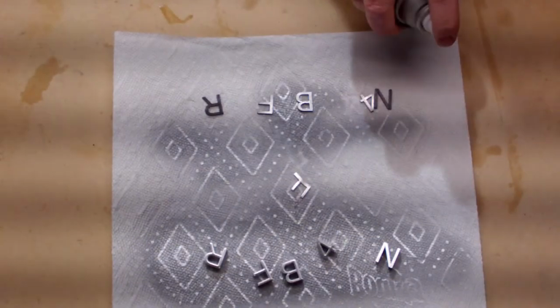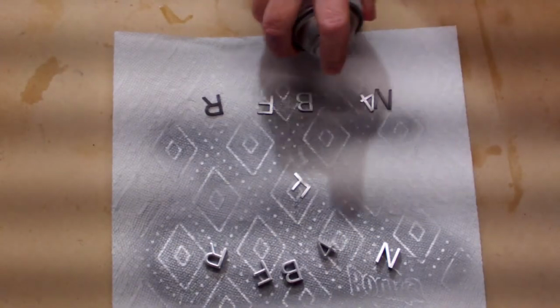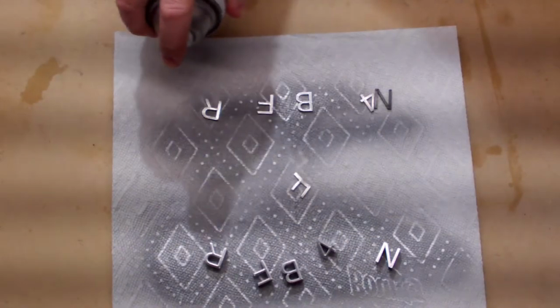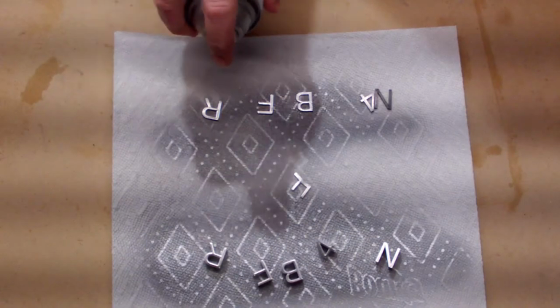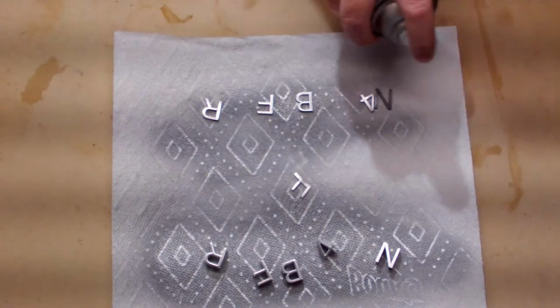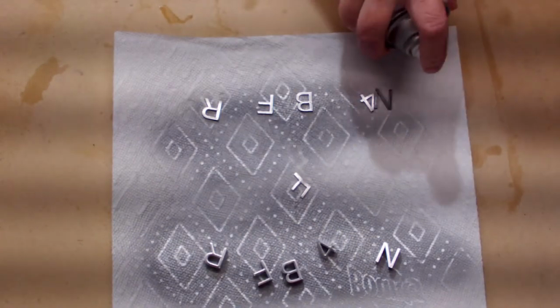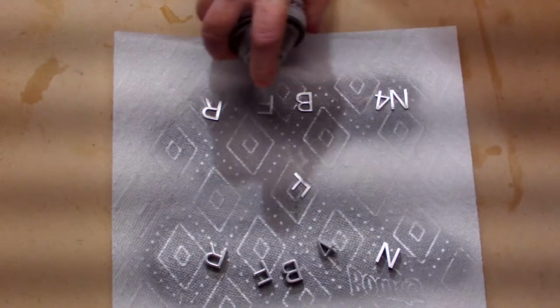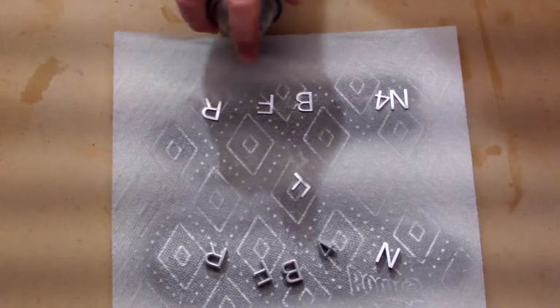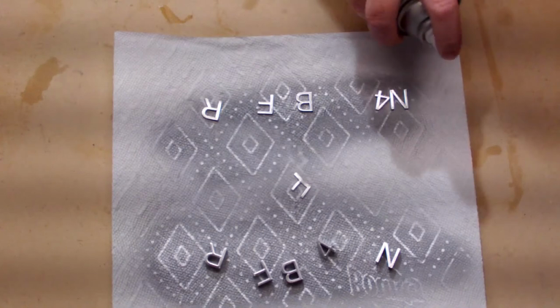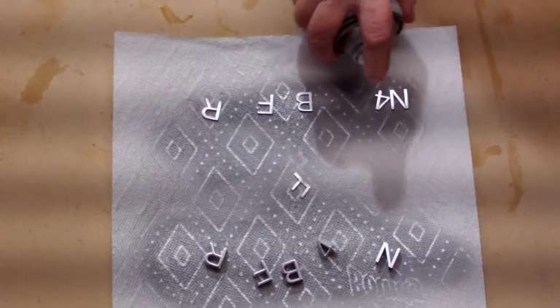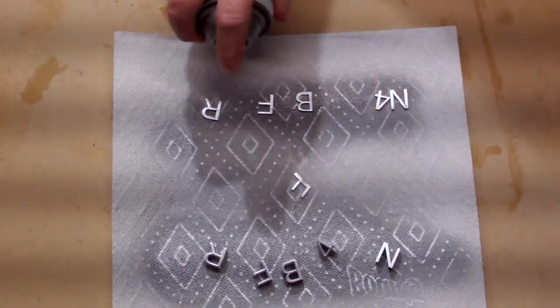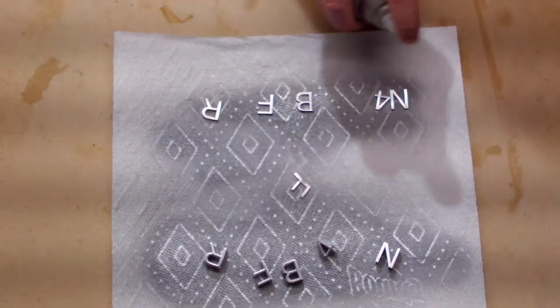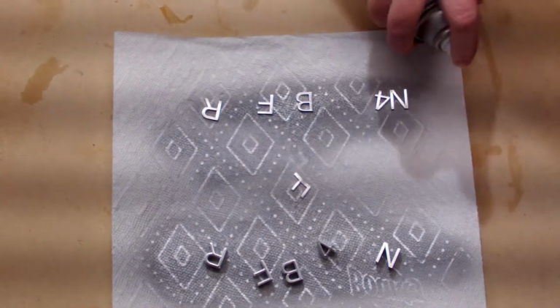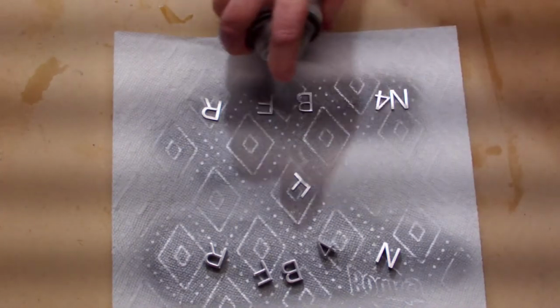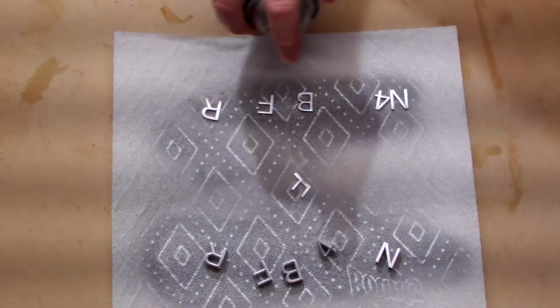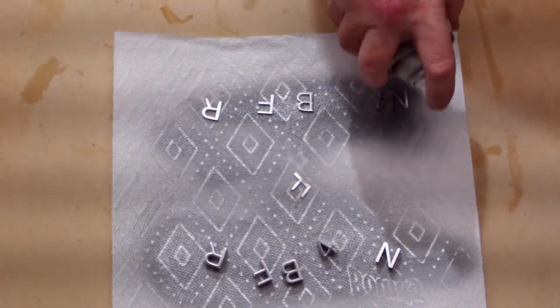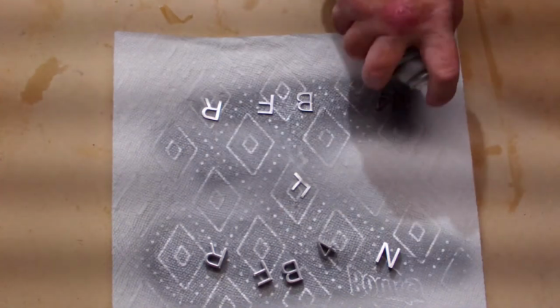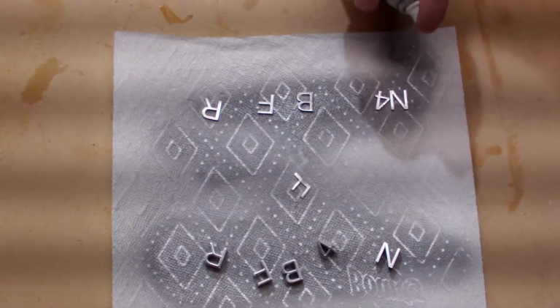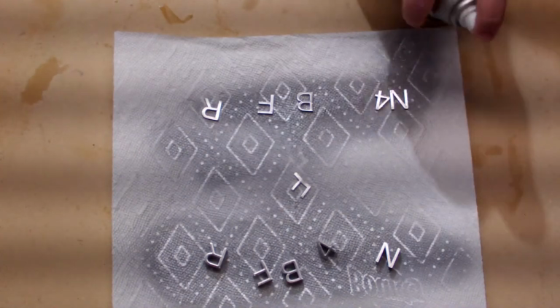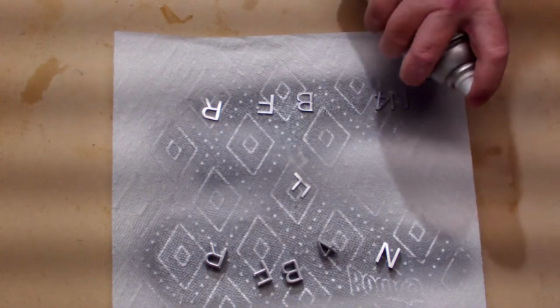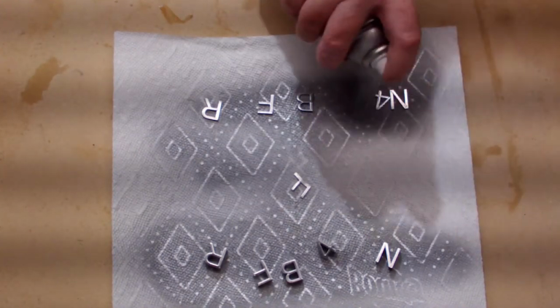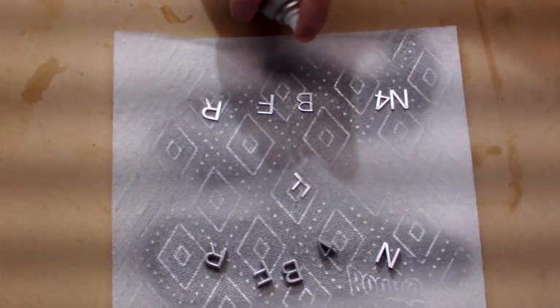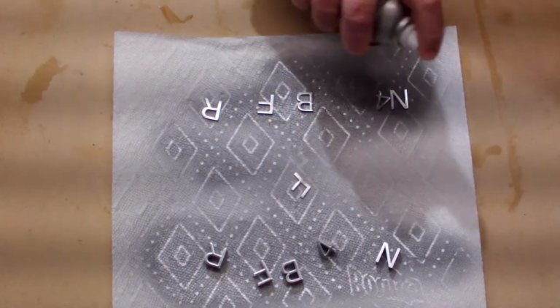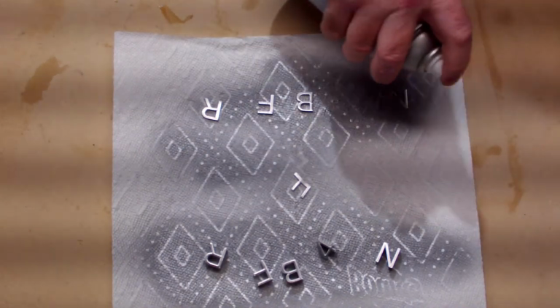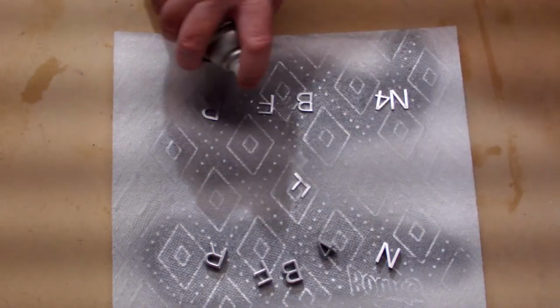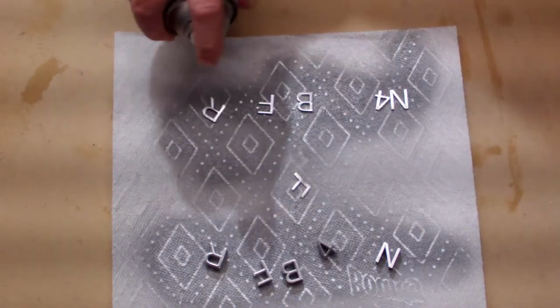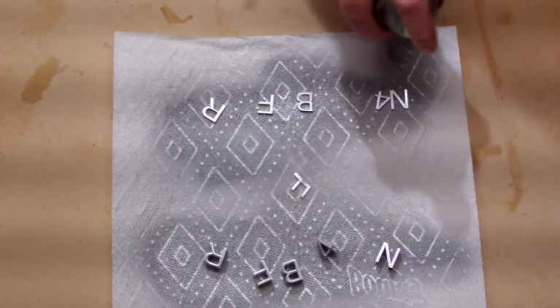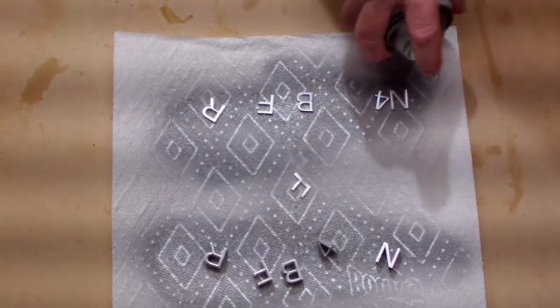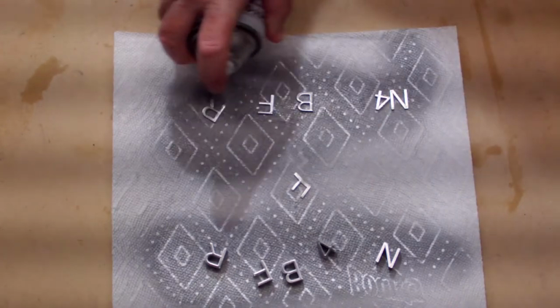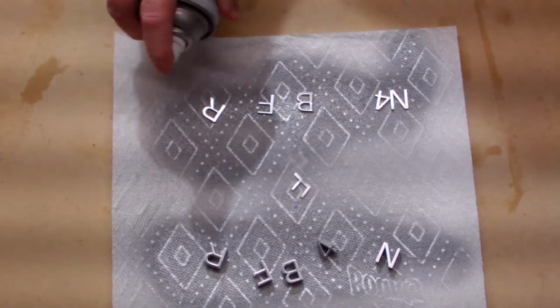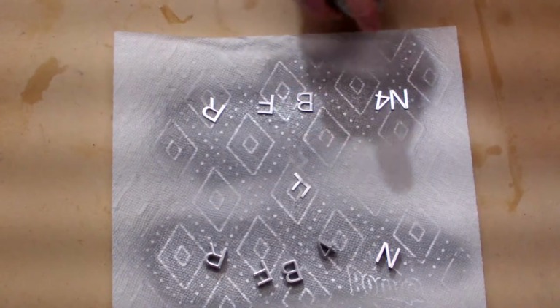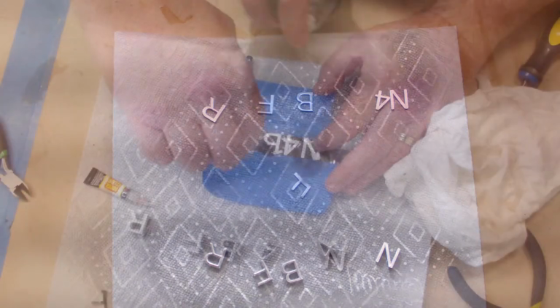After that, I spray painted the letters with some silver paint. It's PLA plastic and it took paint very well — just a couple of quick coats did the trick.